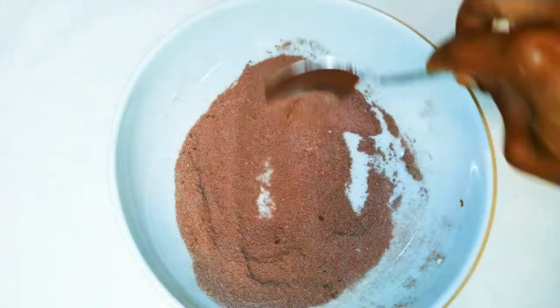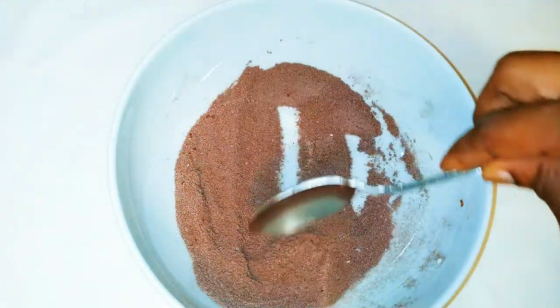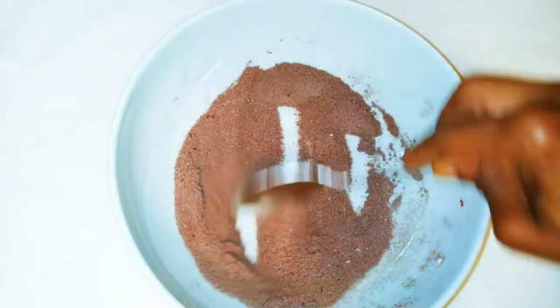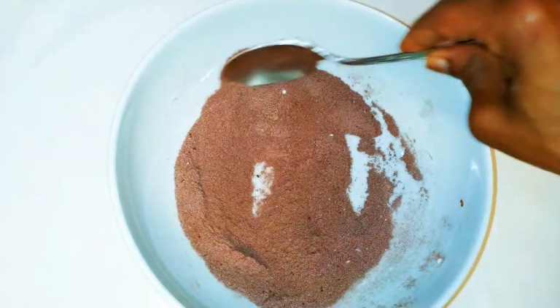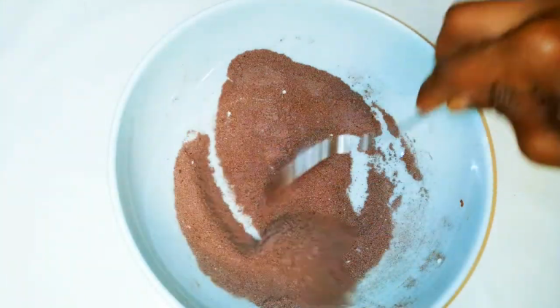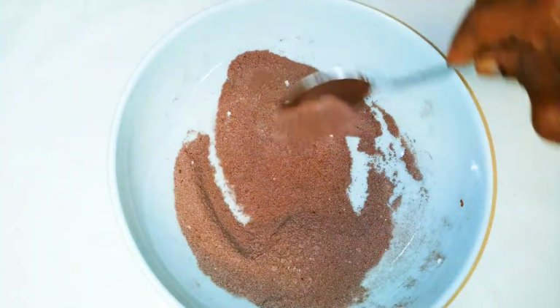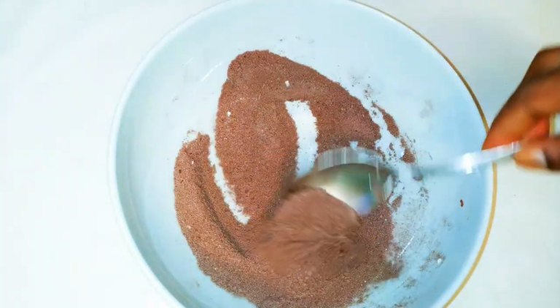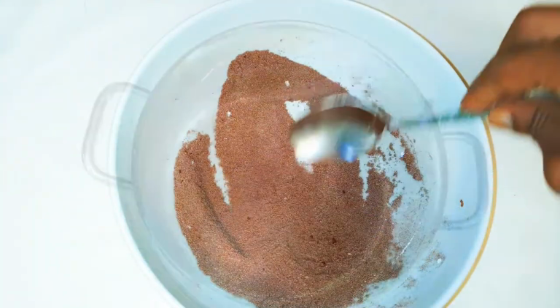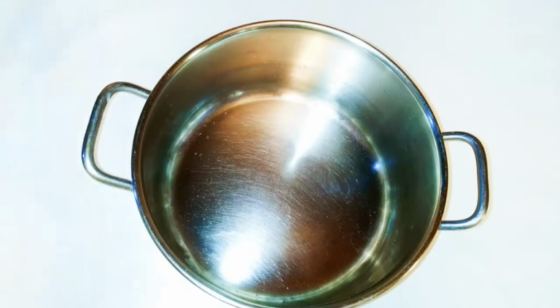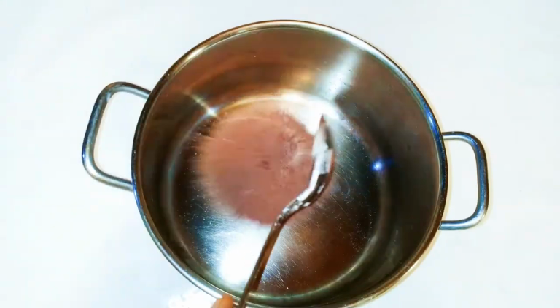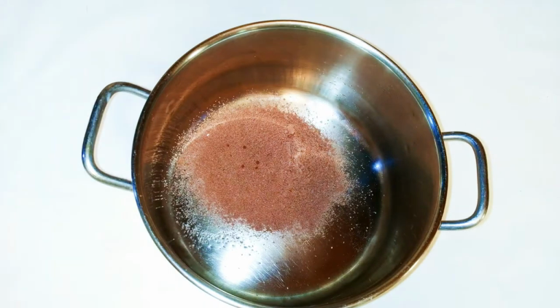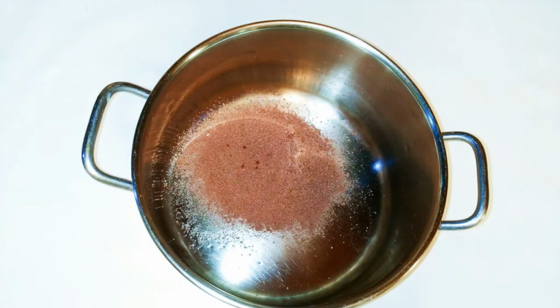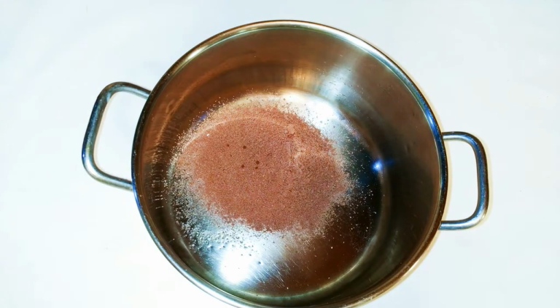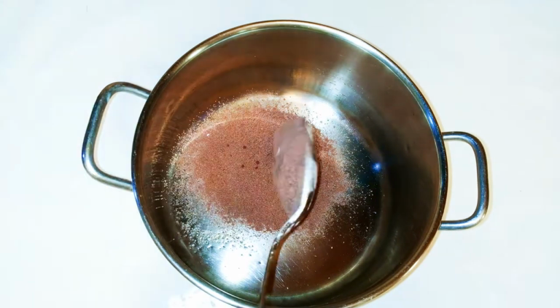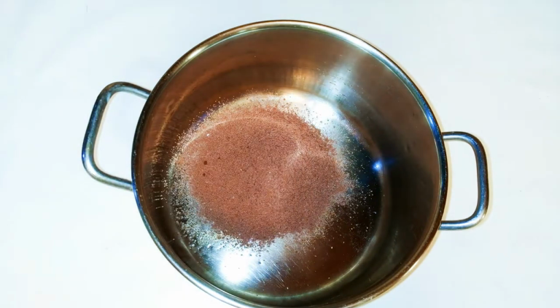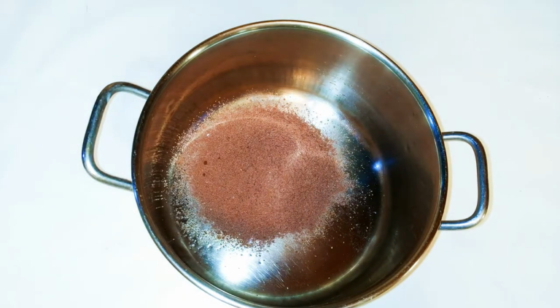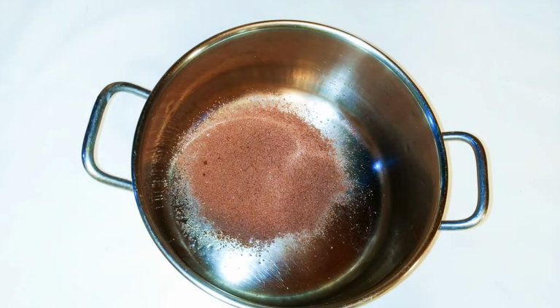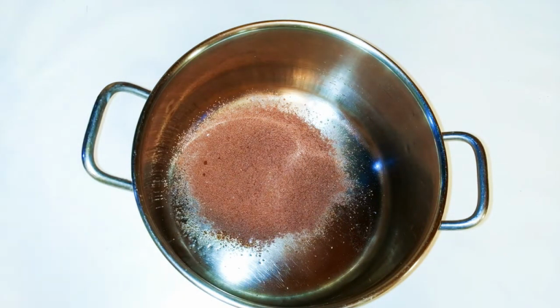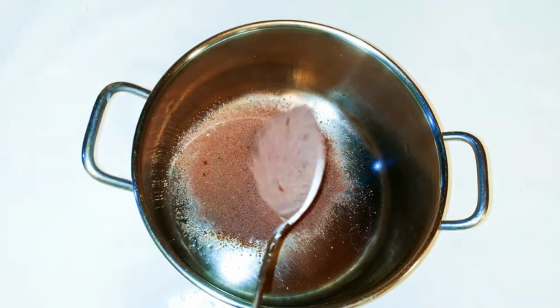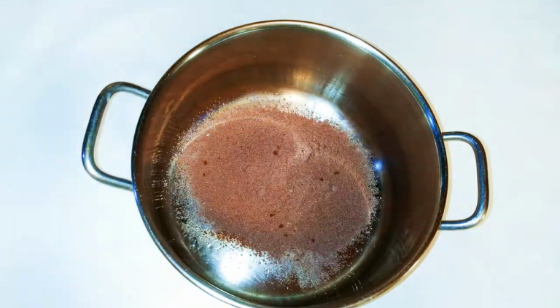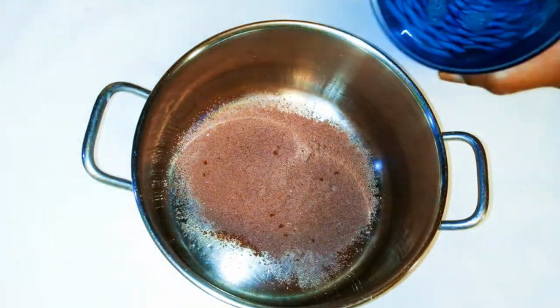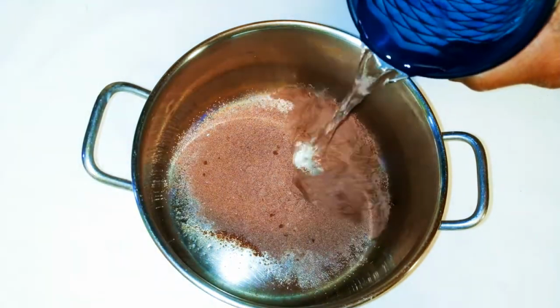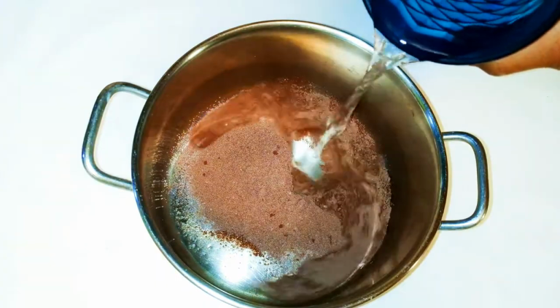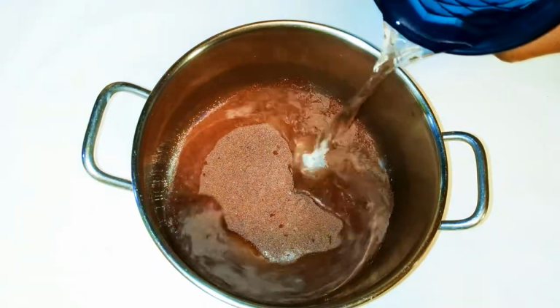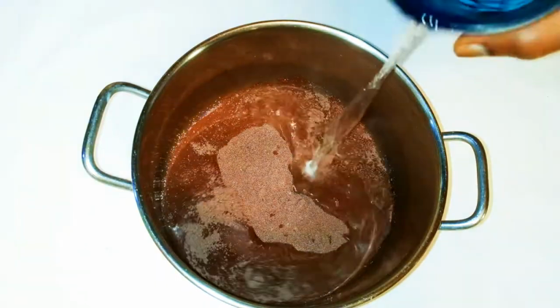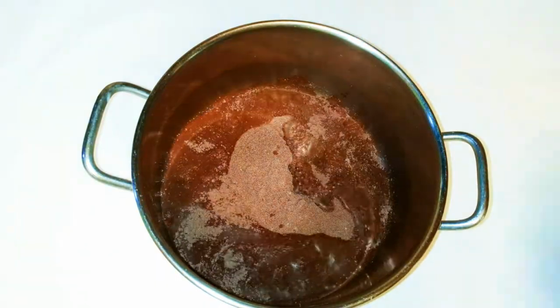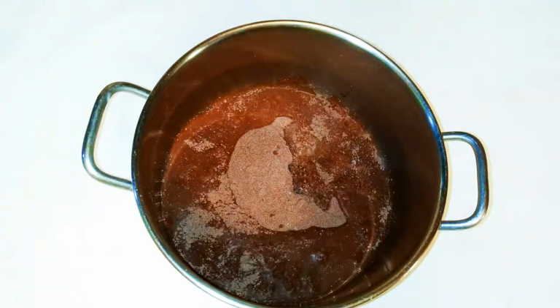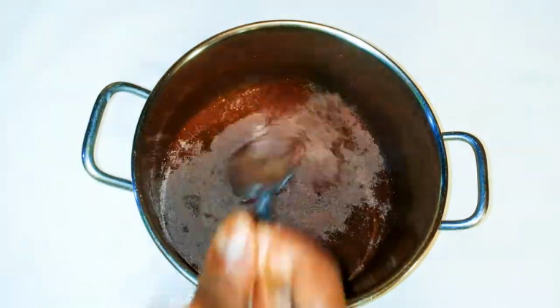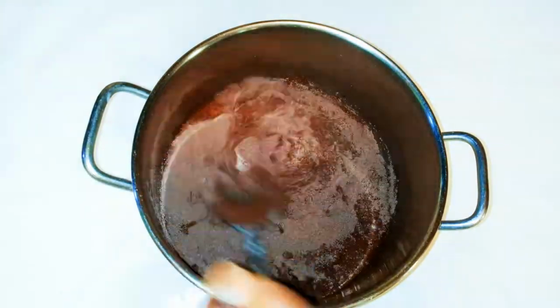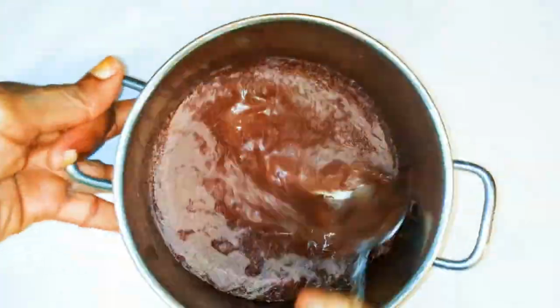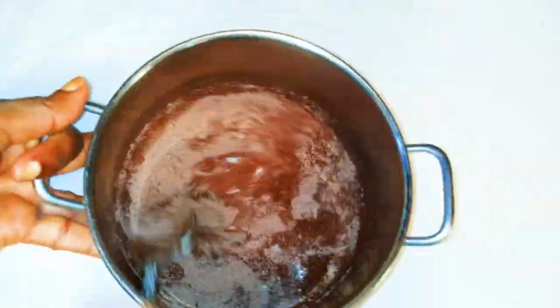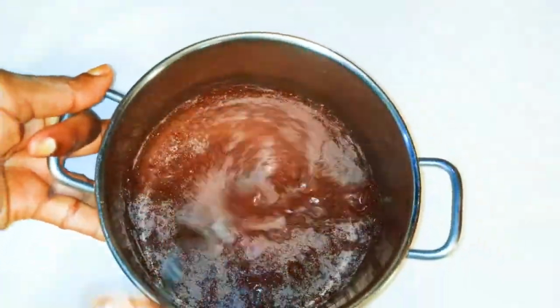Finally, I'll come in with one tablespoon full of cocoa powder, then I'll mix everything up. Our chocolate custard powder is ready! Now to prepare it, I'll get two tablespoons full of the chocolate custard powder and come in with some water and give it a good mix.